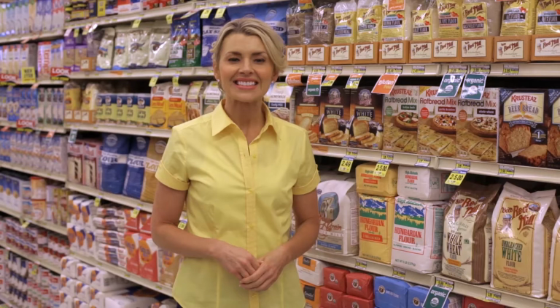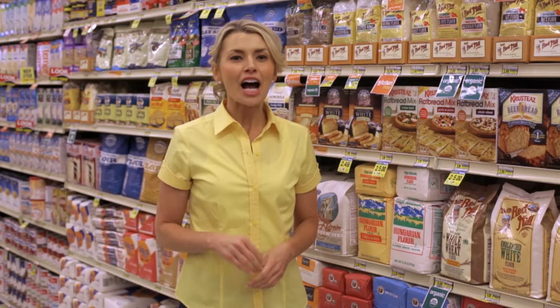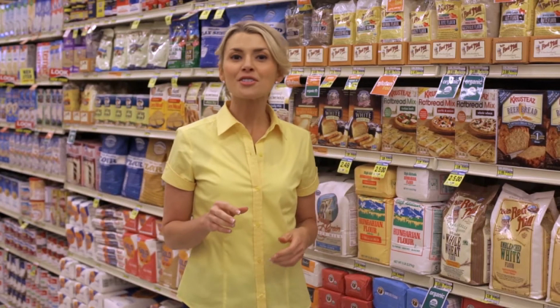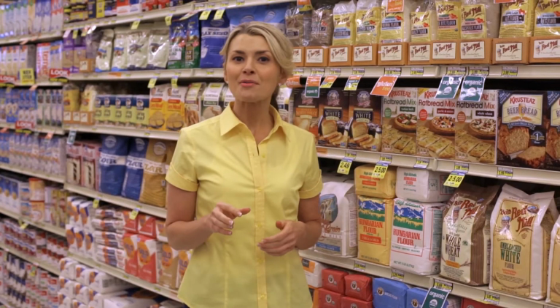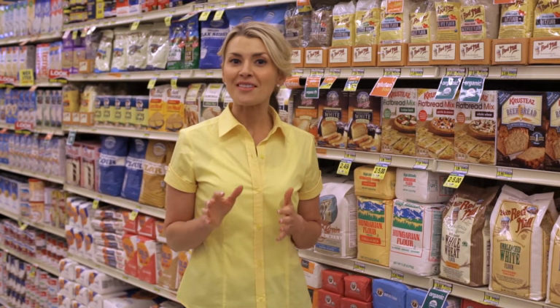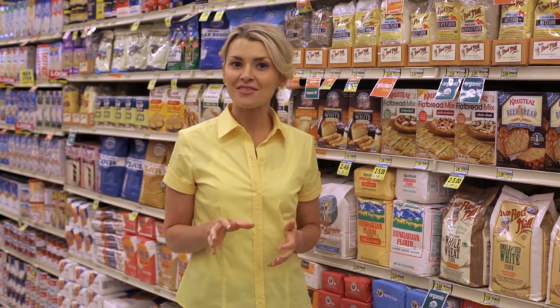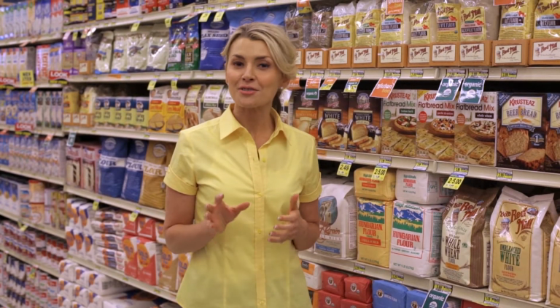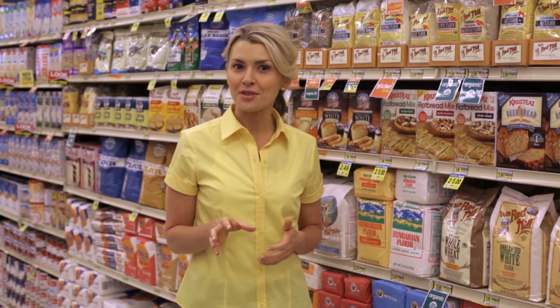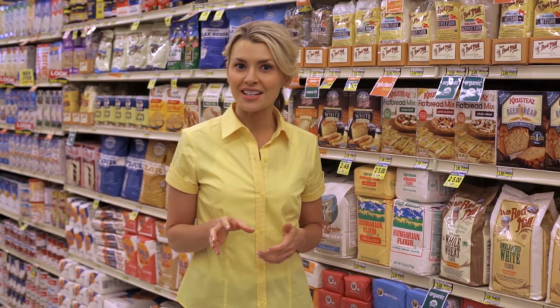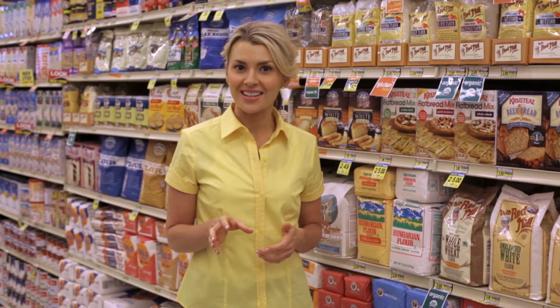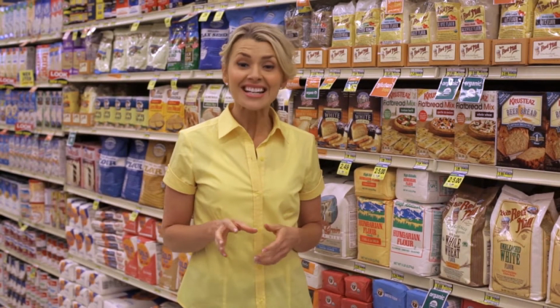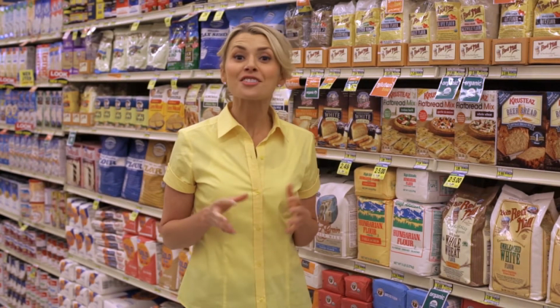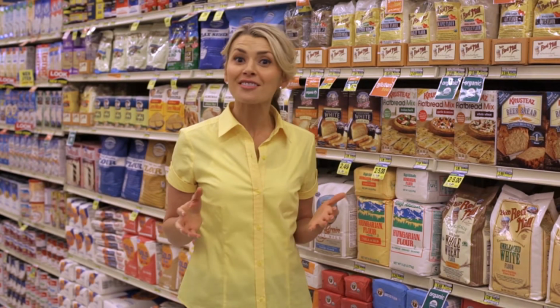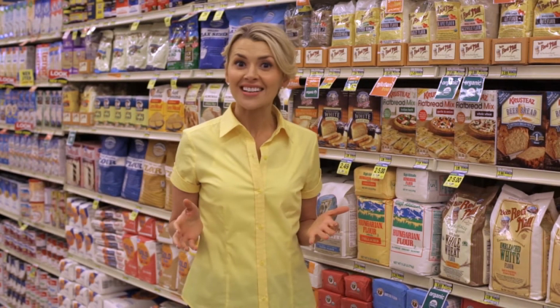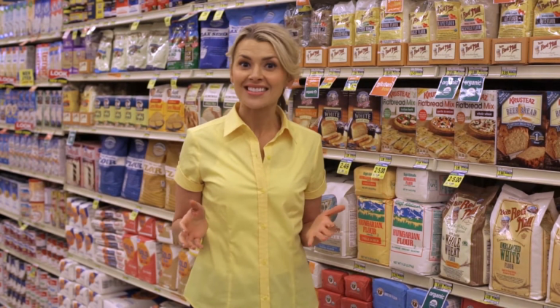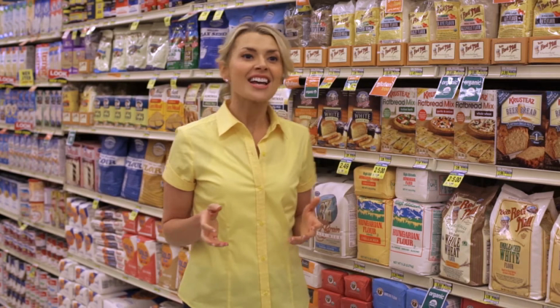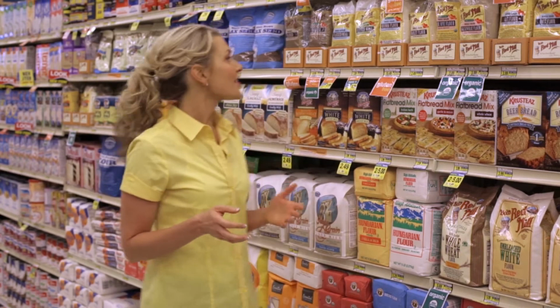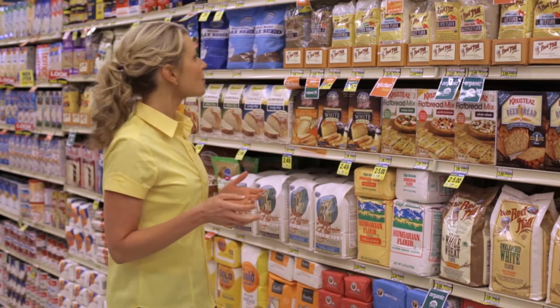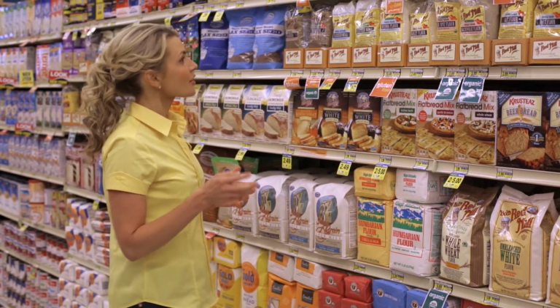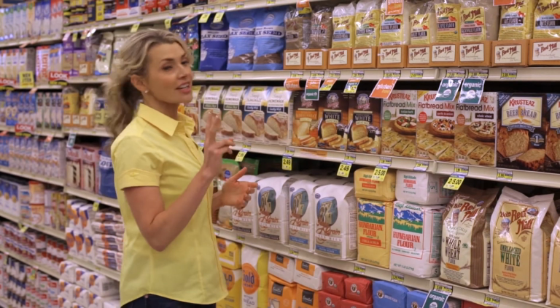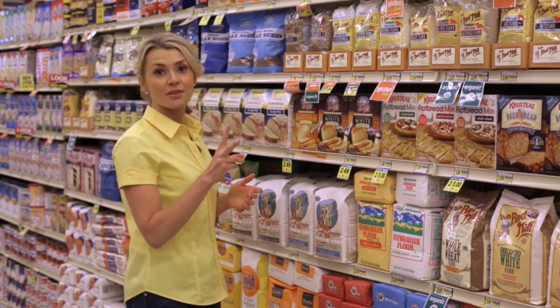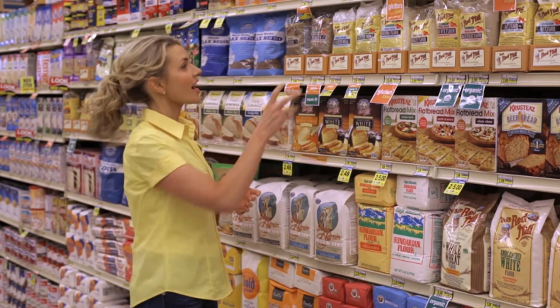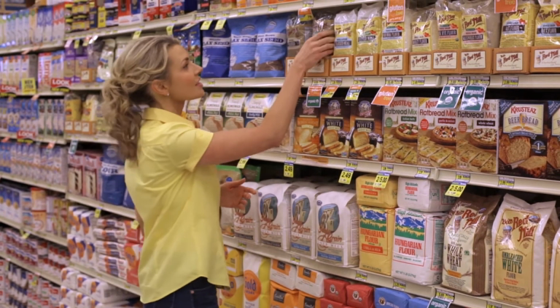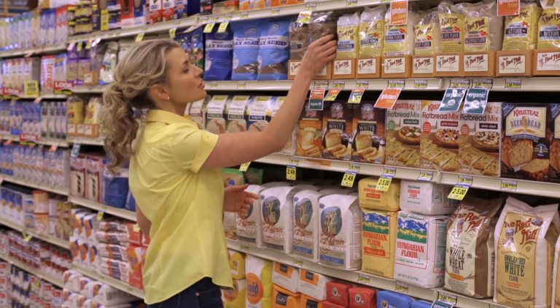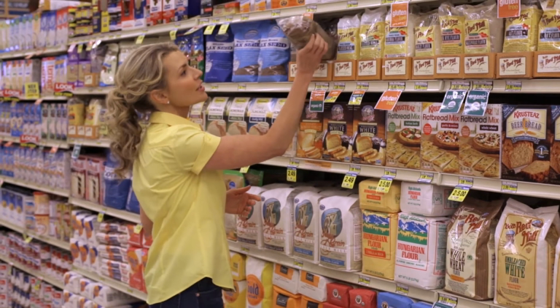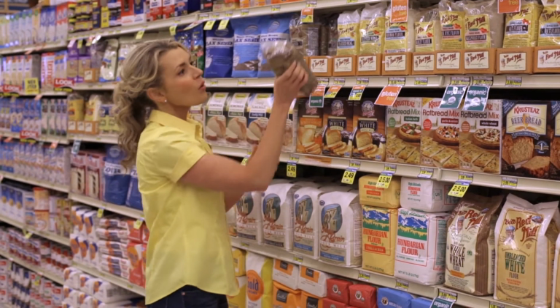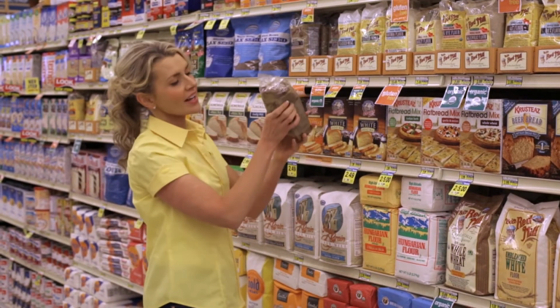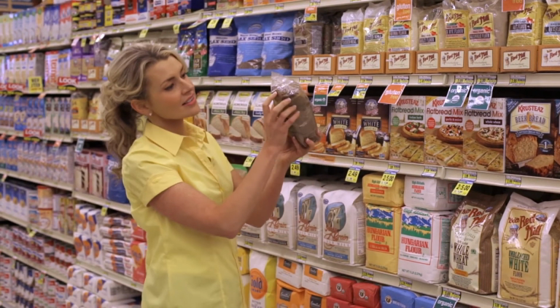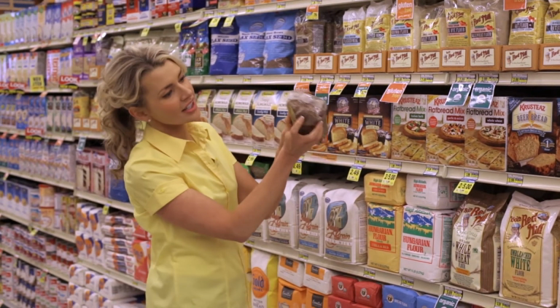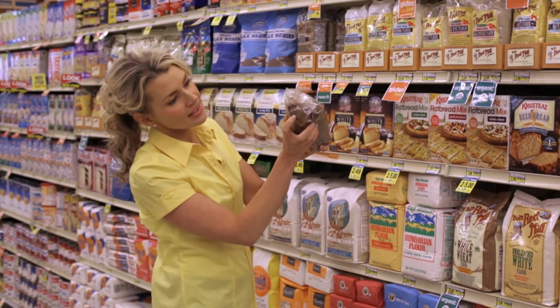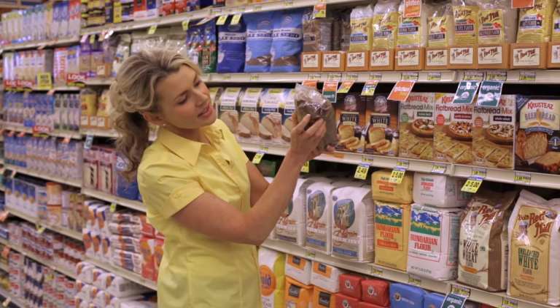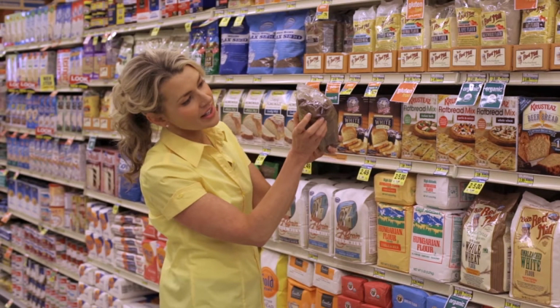I want you to meet one of my favorite nutrition-boosting ingredients — it's ground flax seeds. At the store, you're going to find two different kinds. You'll find whole flax seeds, and check it out, this is what they look like.